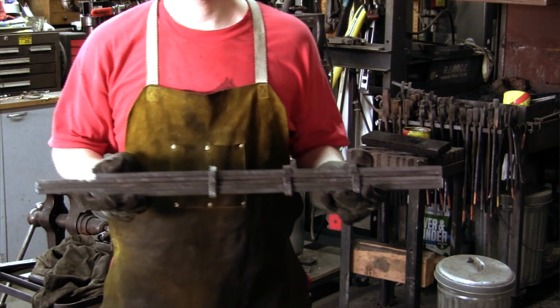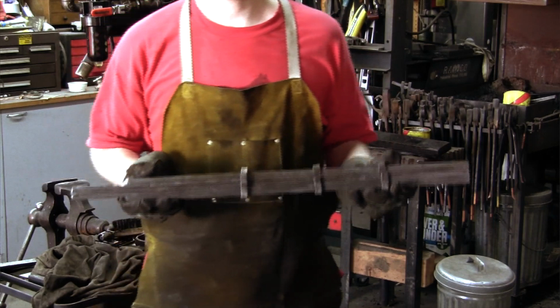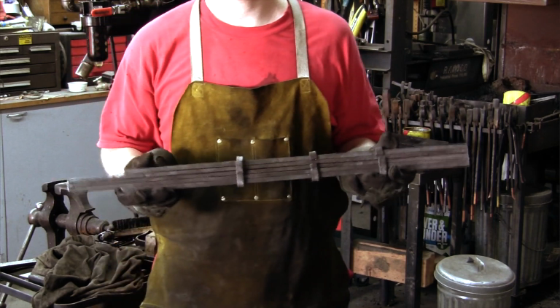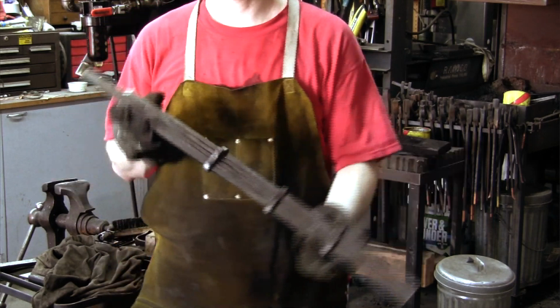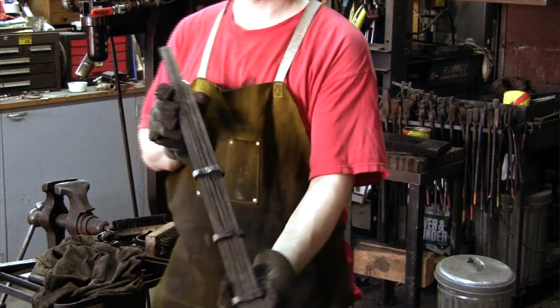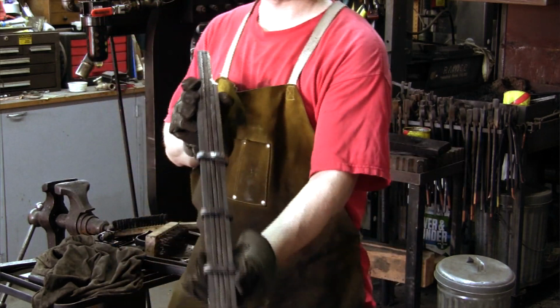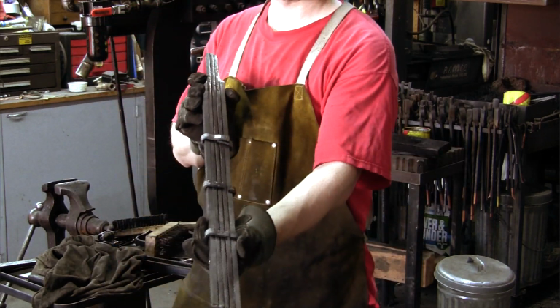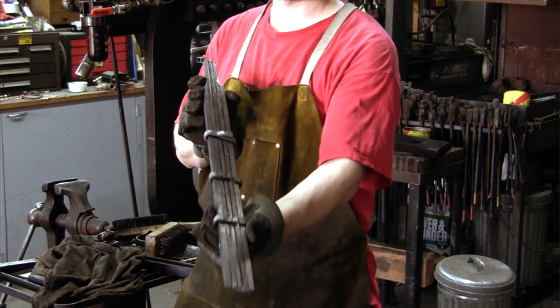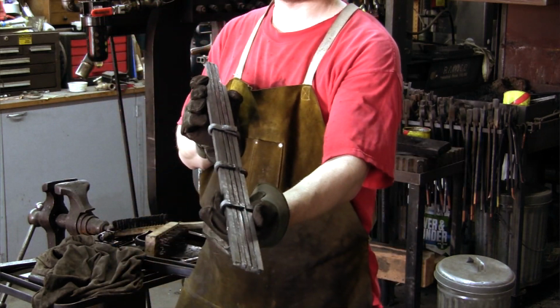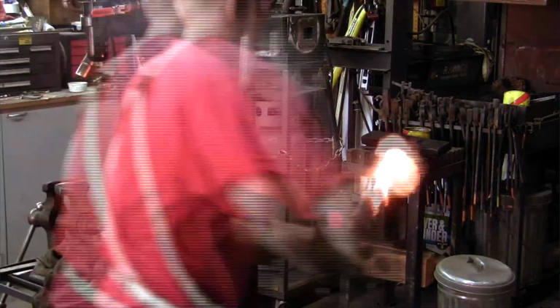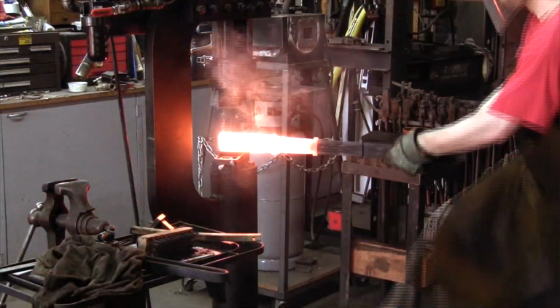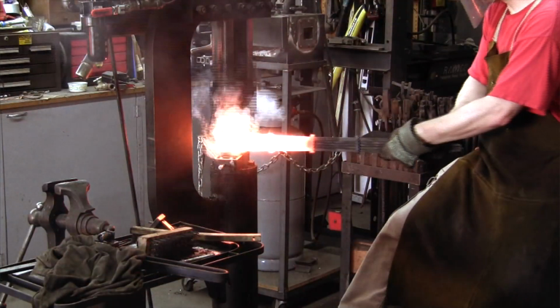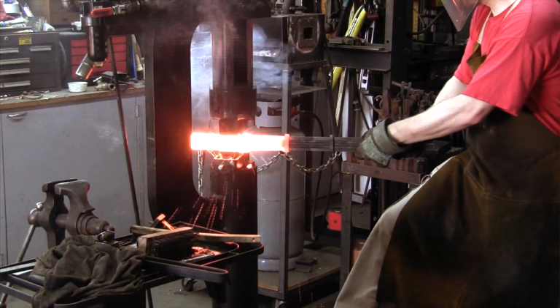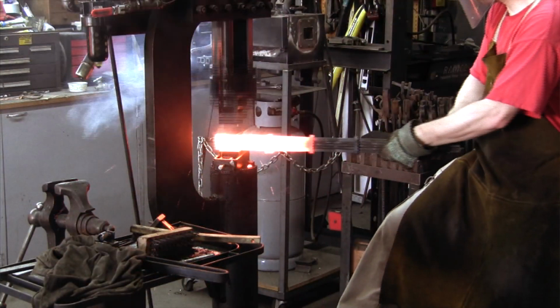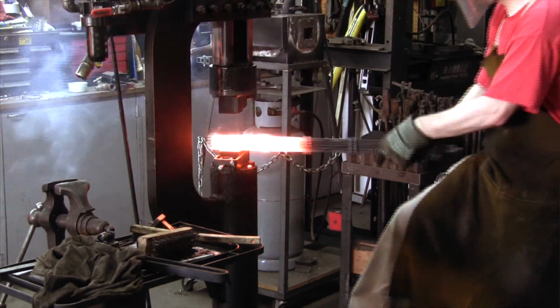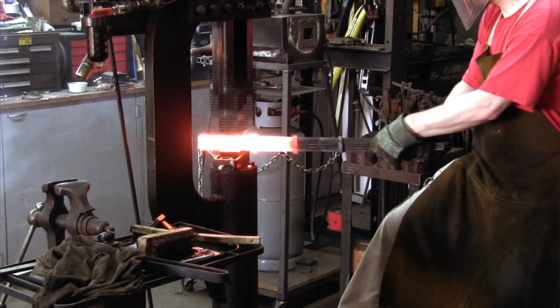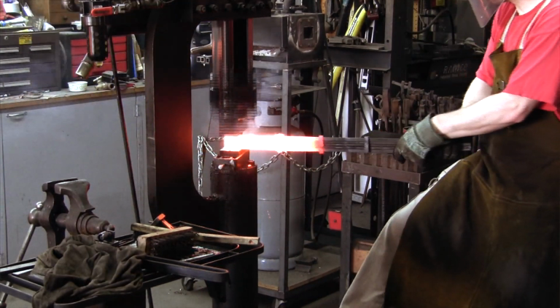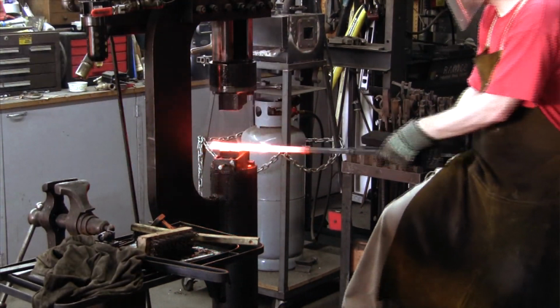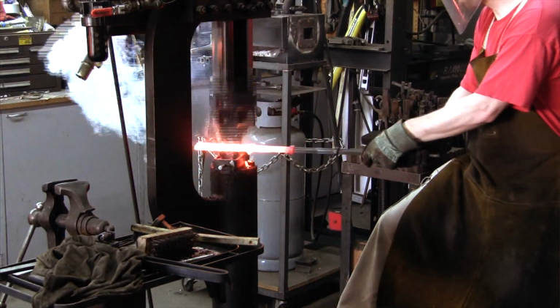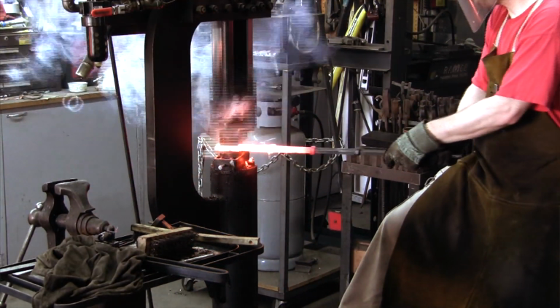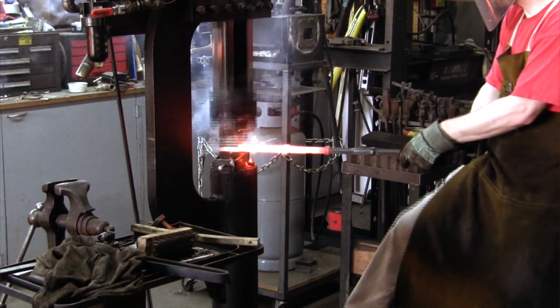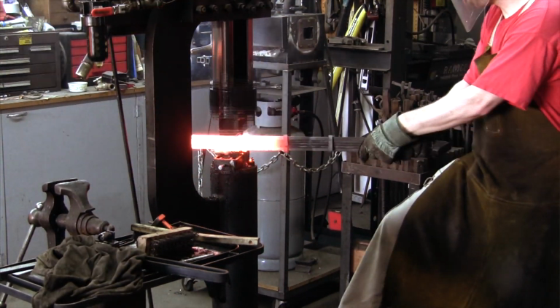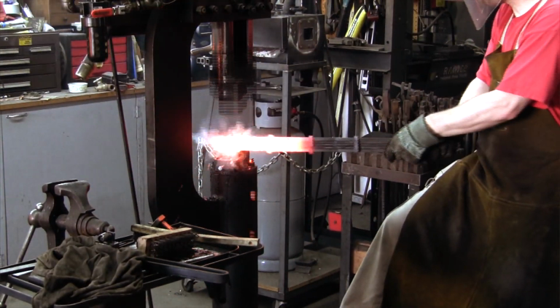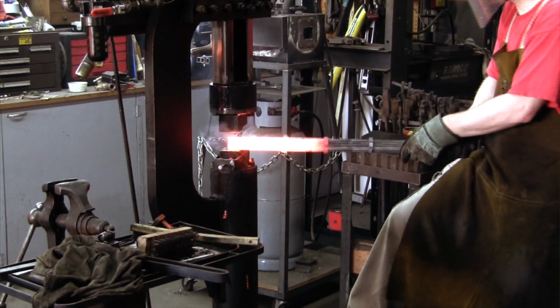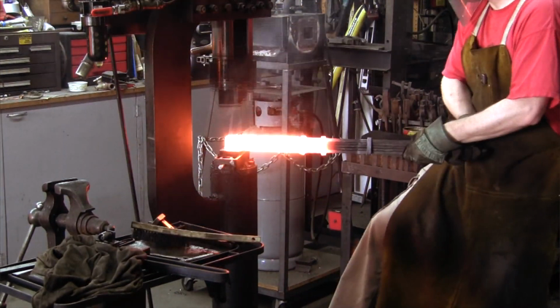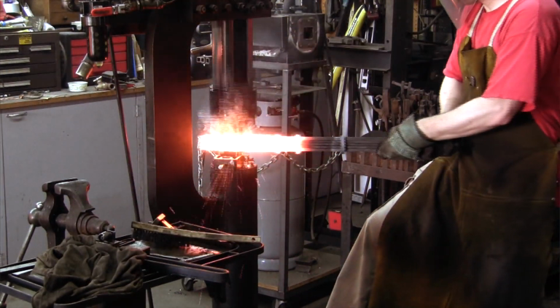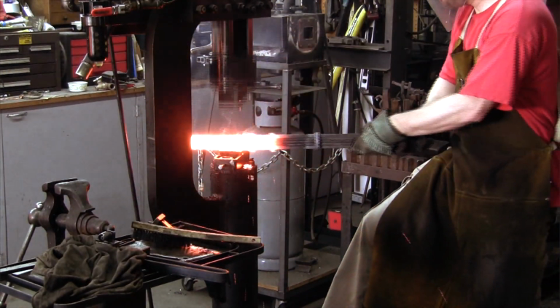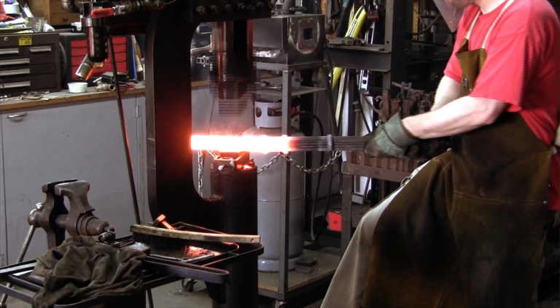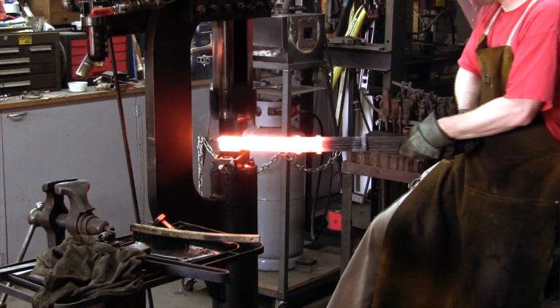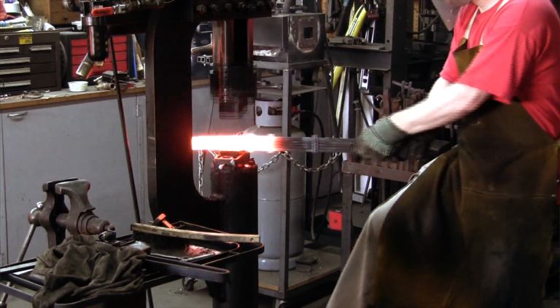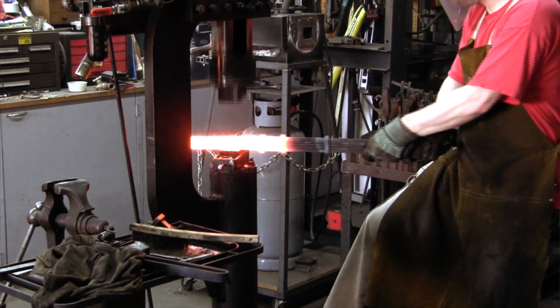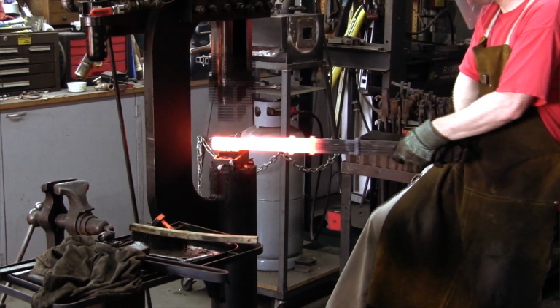Here is a view of the prepared billet before it goes into the forge. The forge welding is shown in time lapse. The whole process was quite exciting.